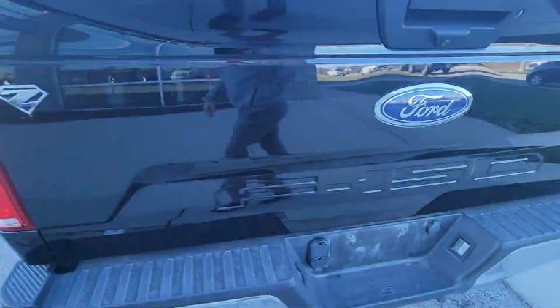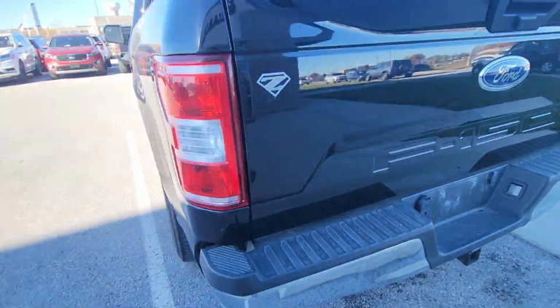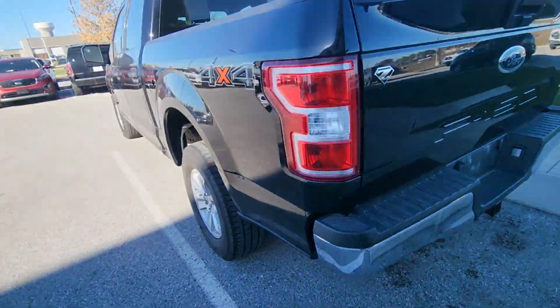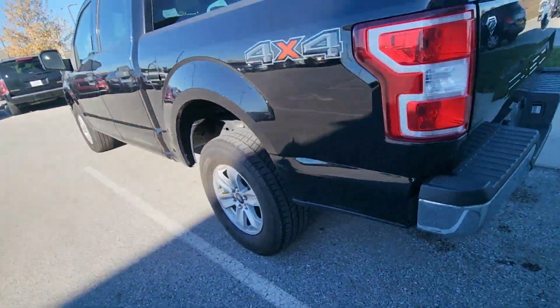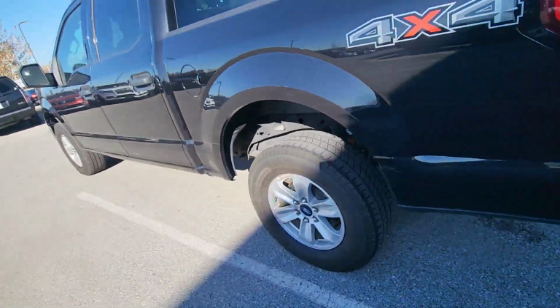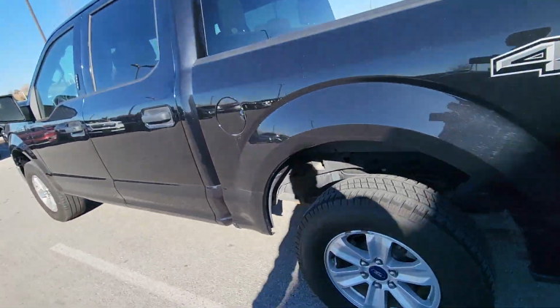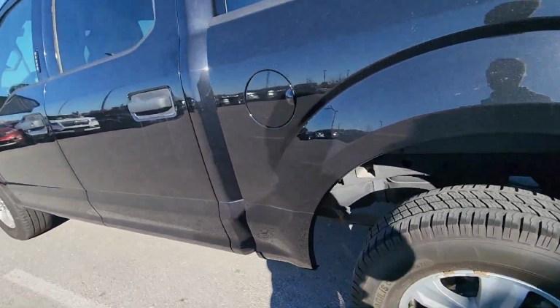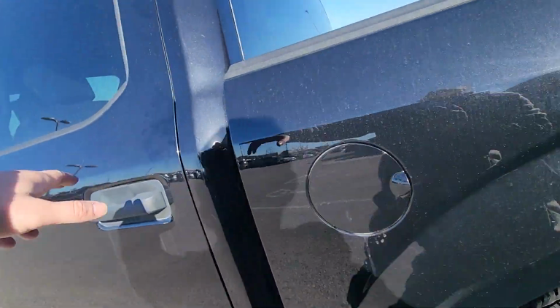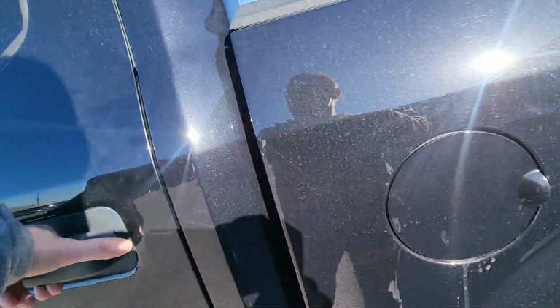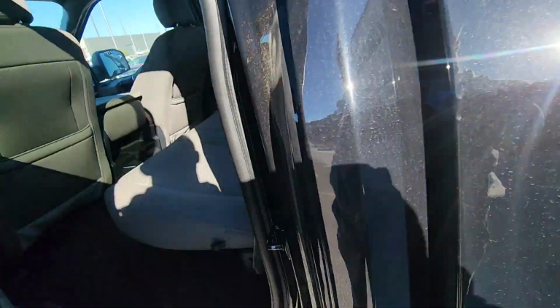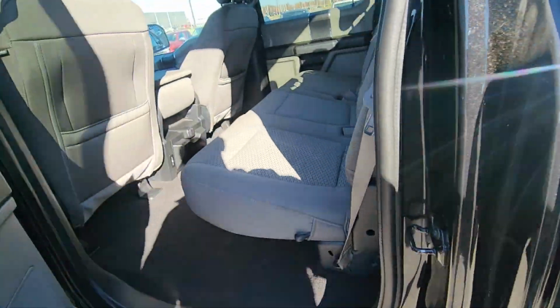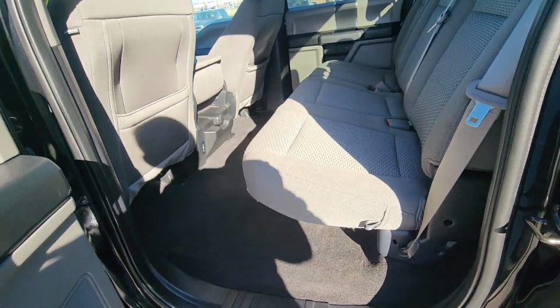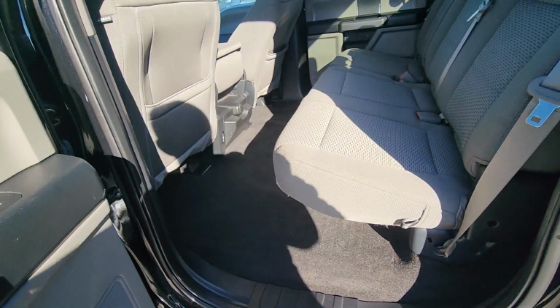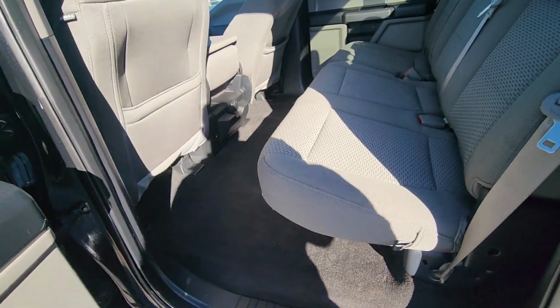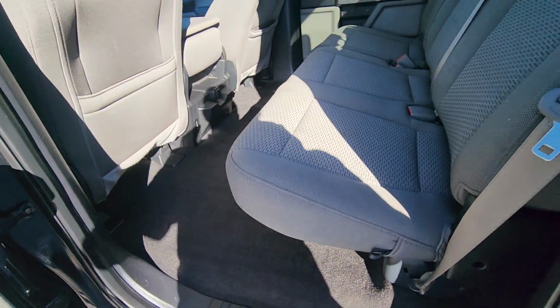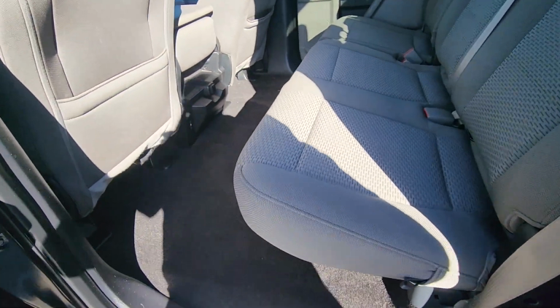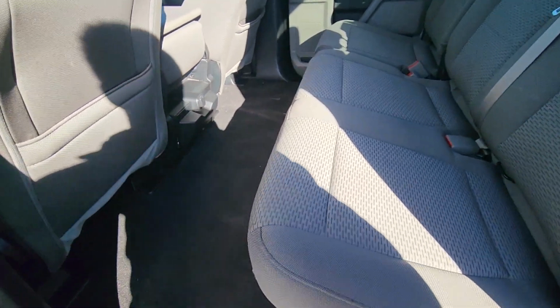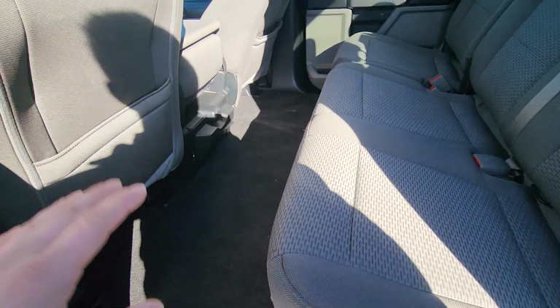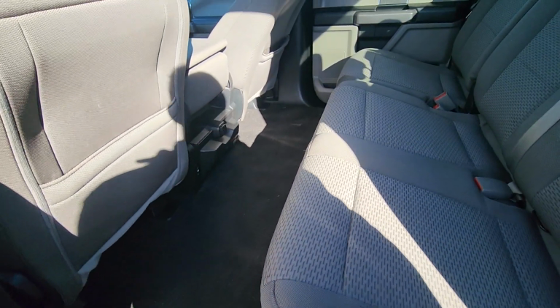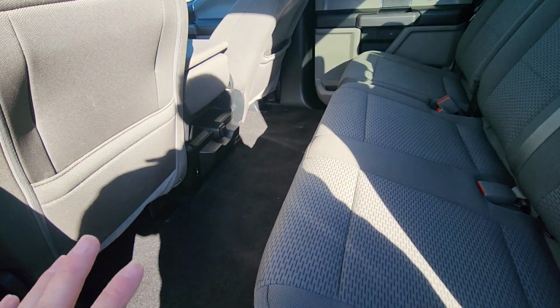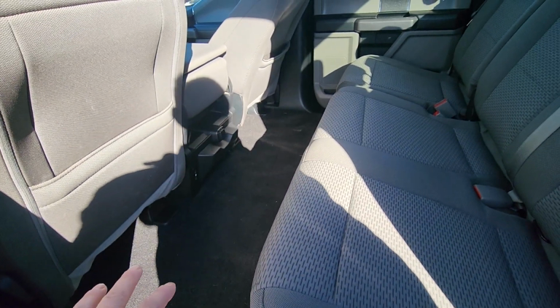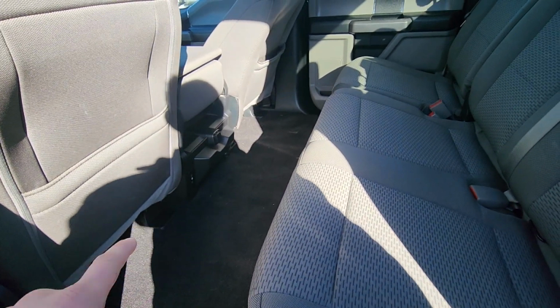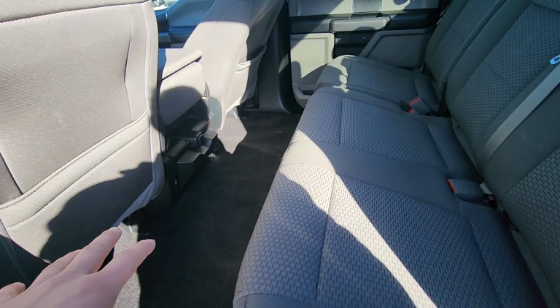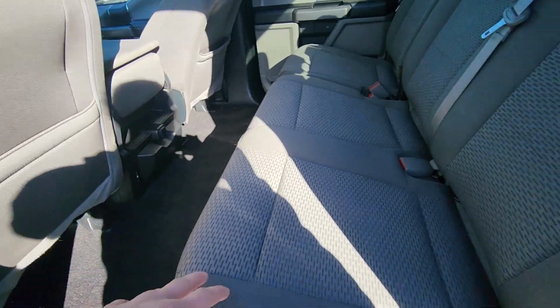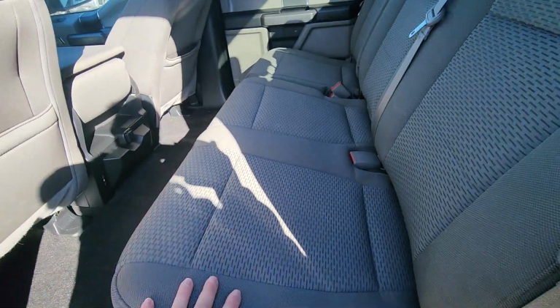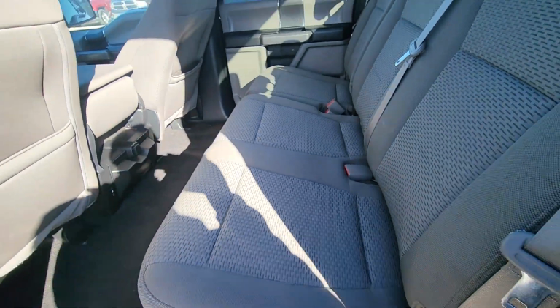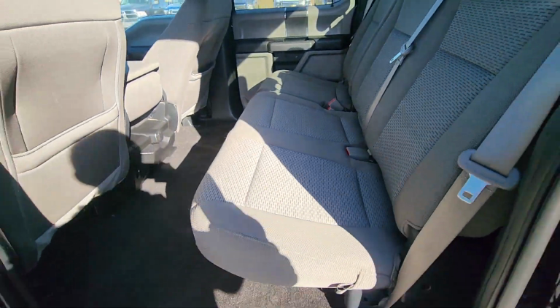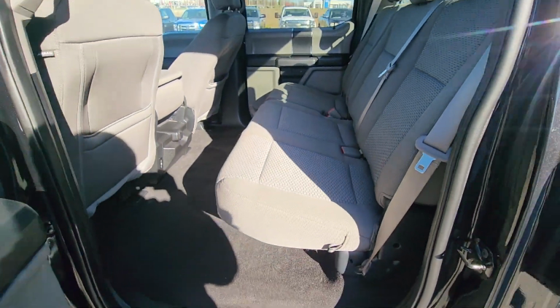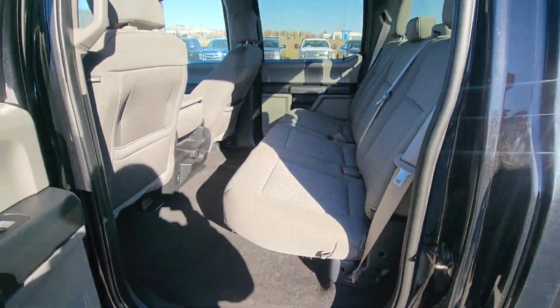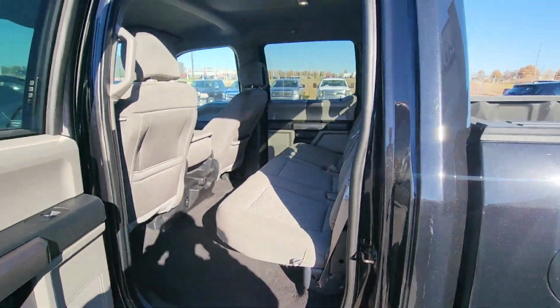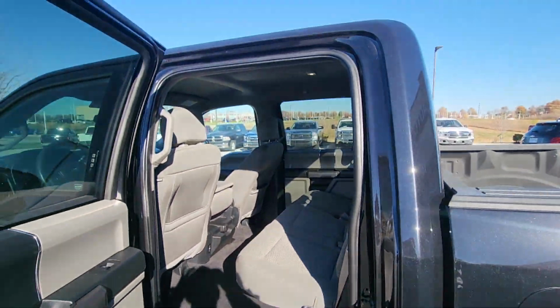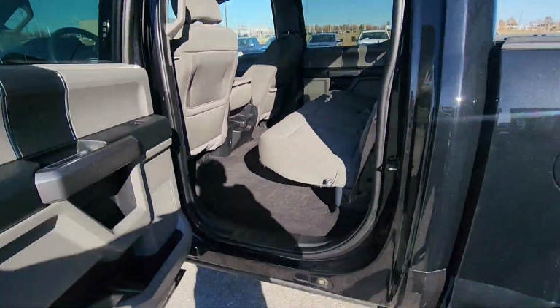Let's move on to the interior. Right out the gate, you're going to notice it is indeed a SuperCrew. It's got plenty of space for your passengers. No wear and tear here in the upholstery either. Super clean.